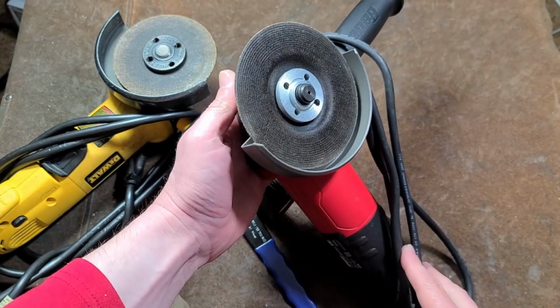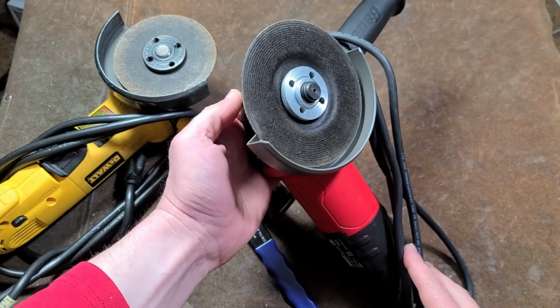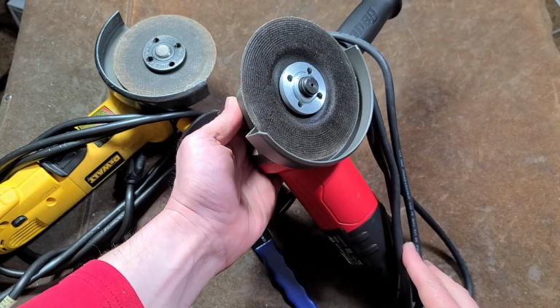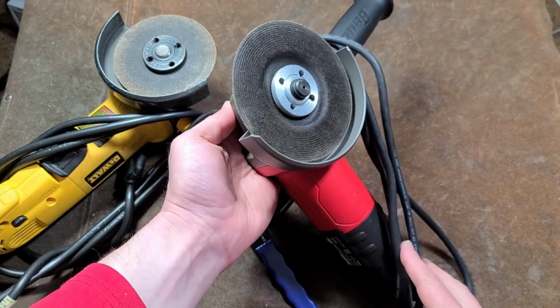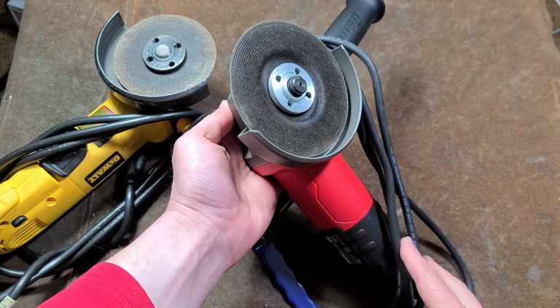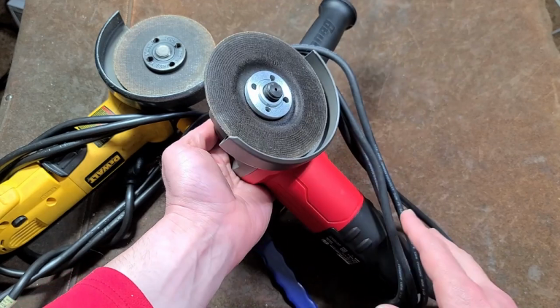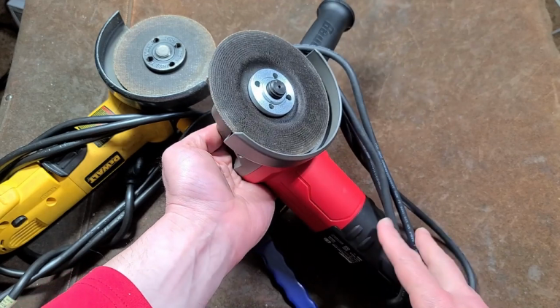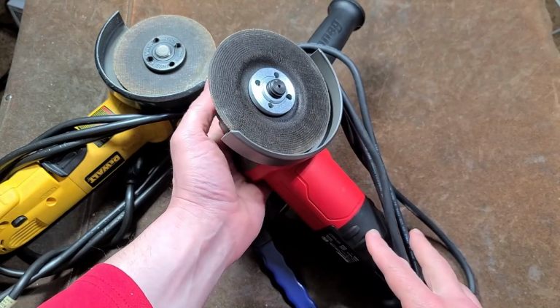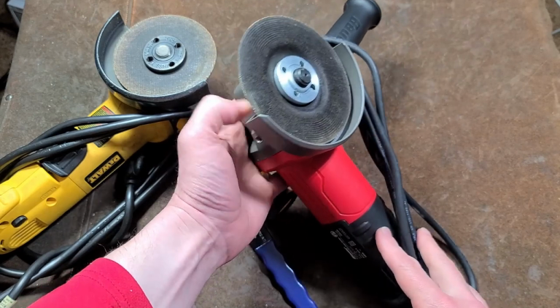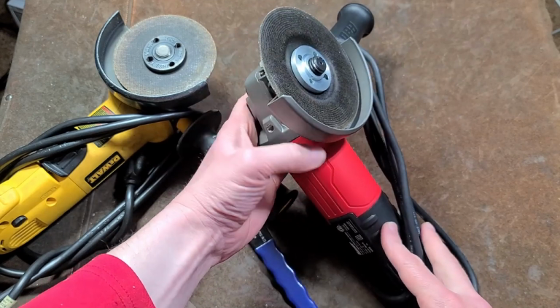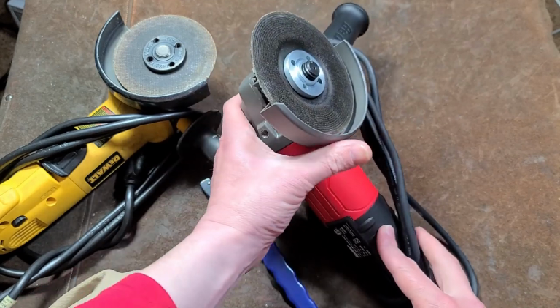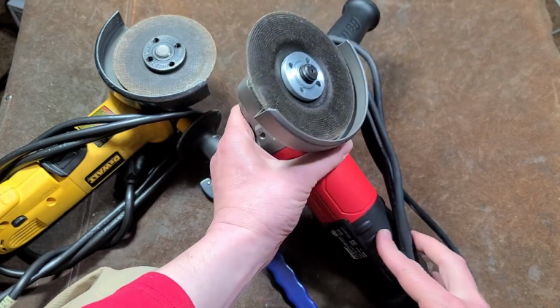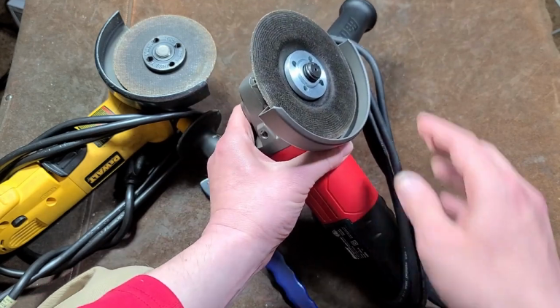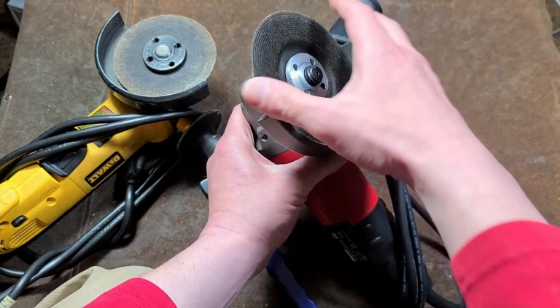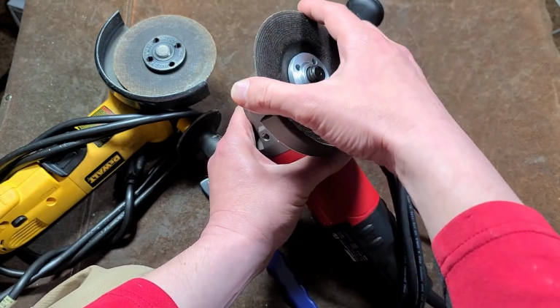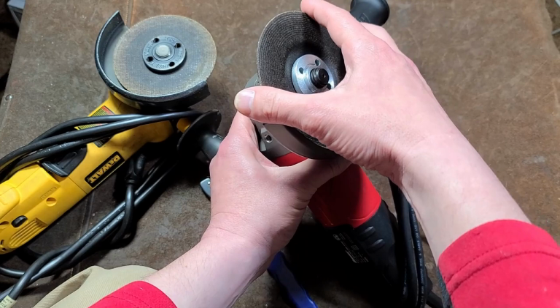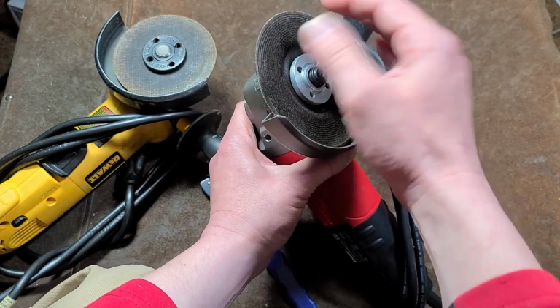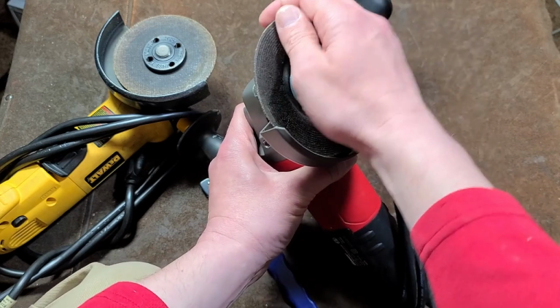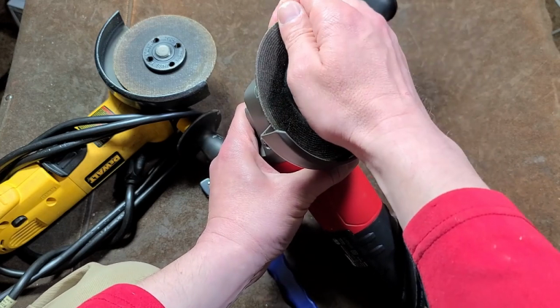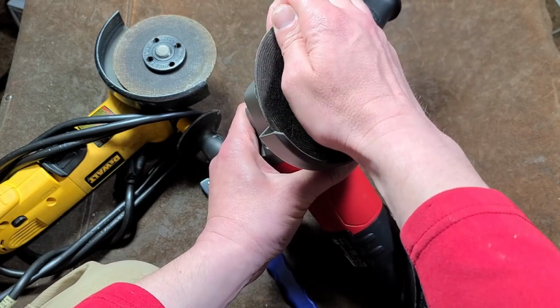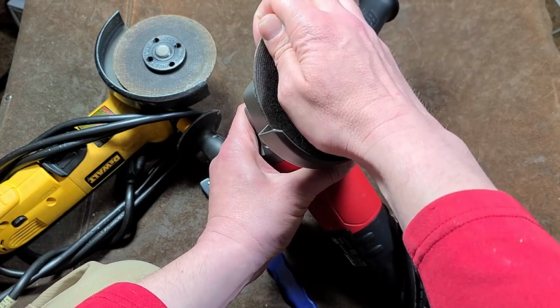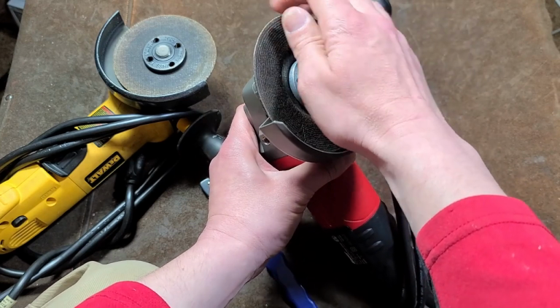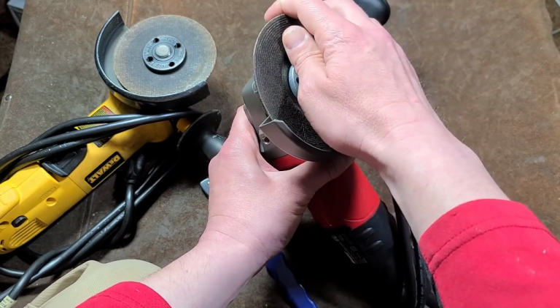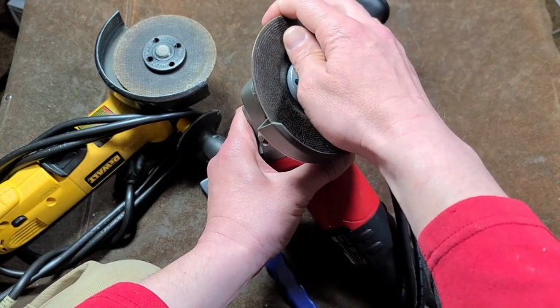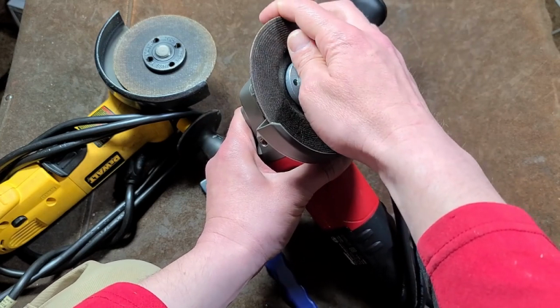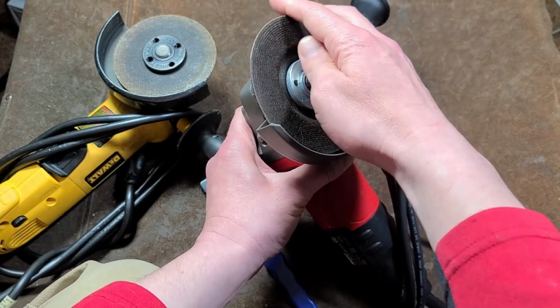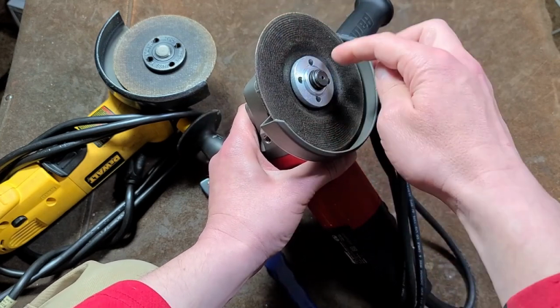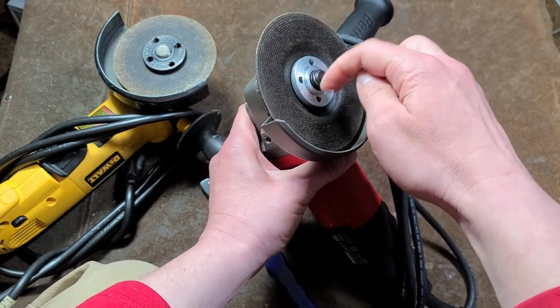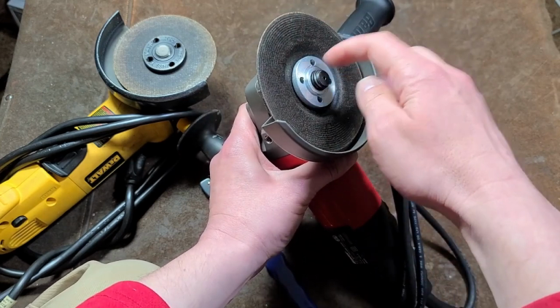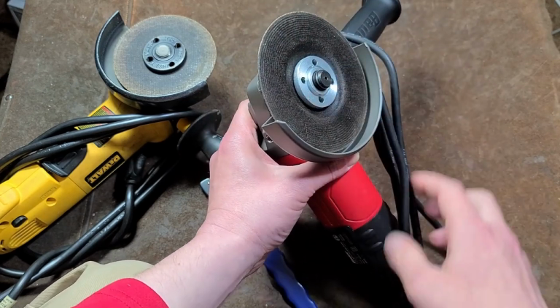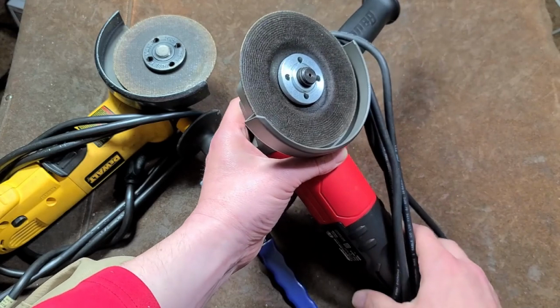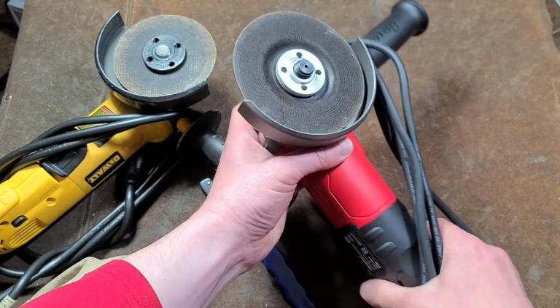The issue comes when you're trying to remove the old wheel, because many times you can put on a glove and try to use the same method to torque the wheel, but it'll just slip under the nut.